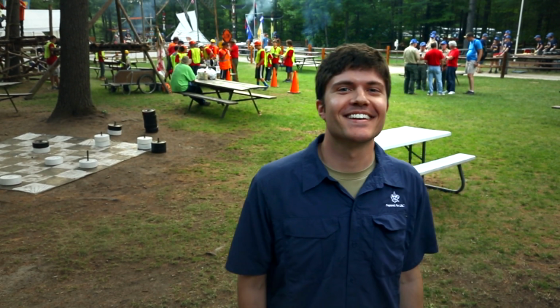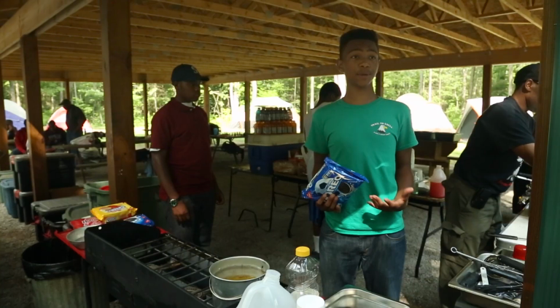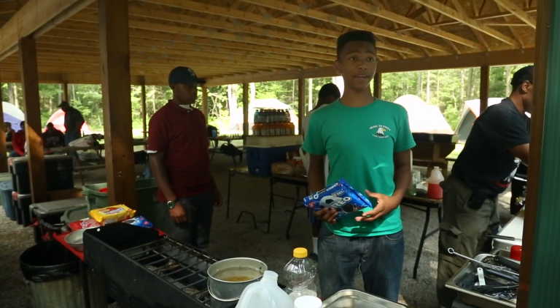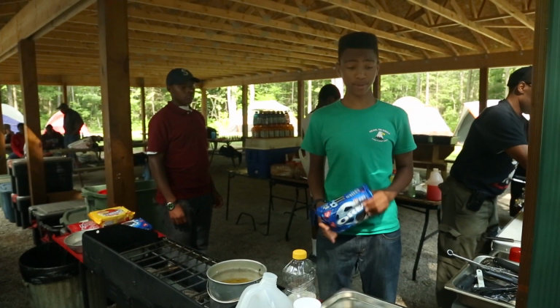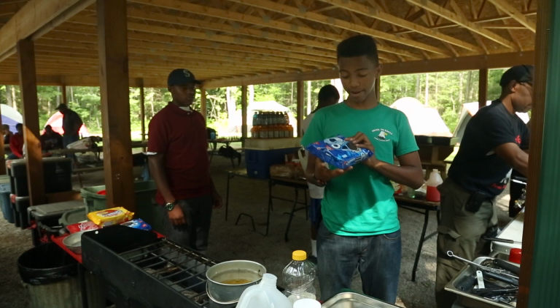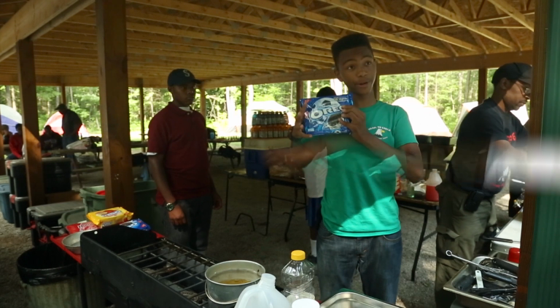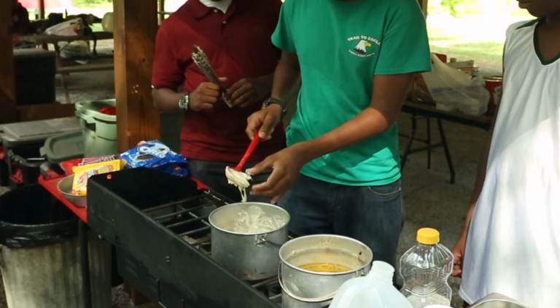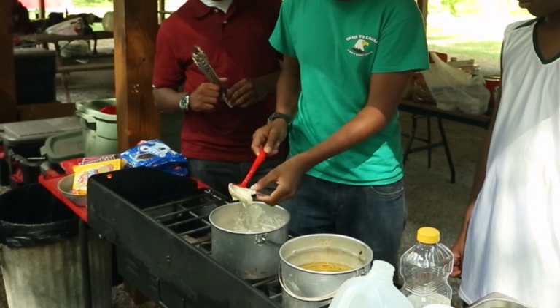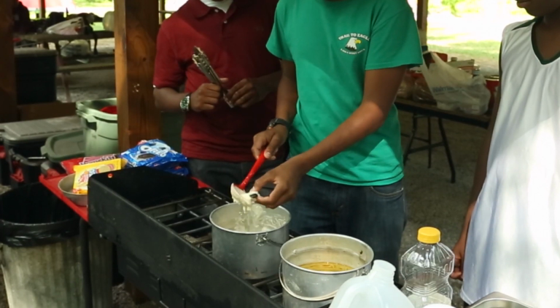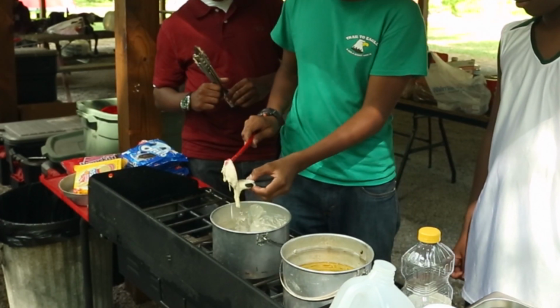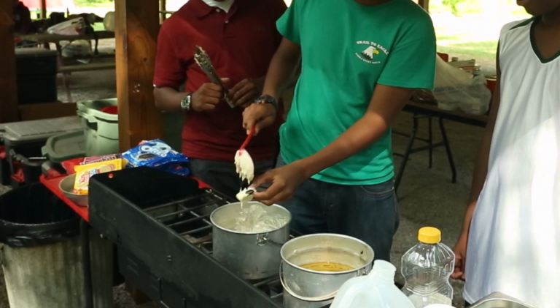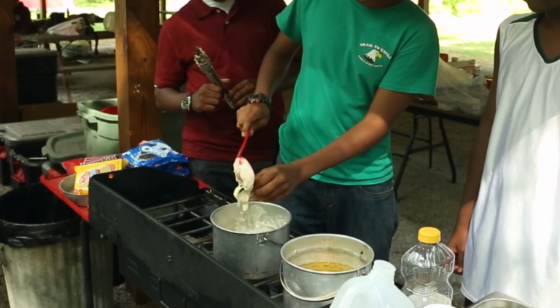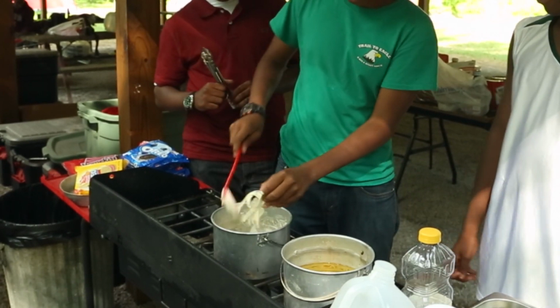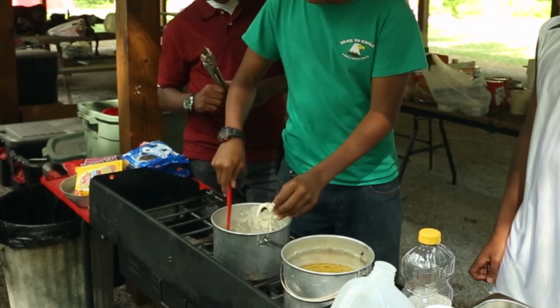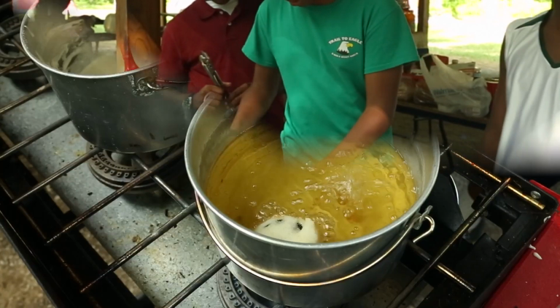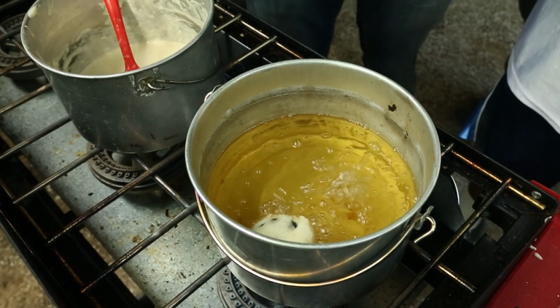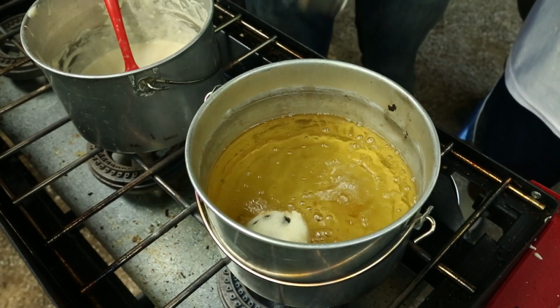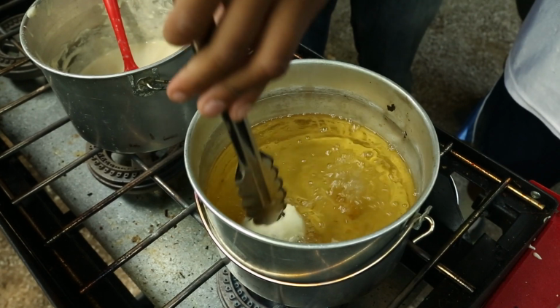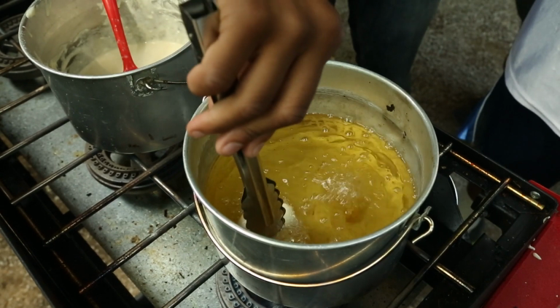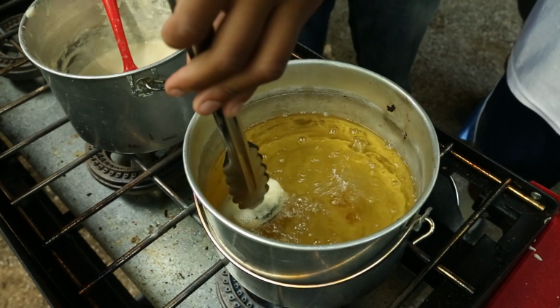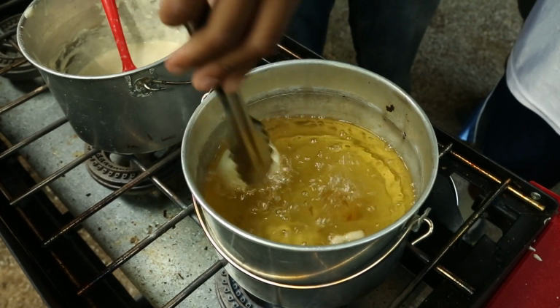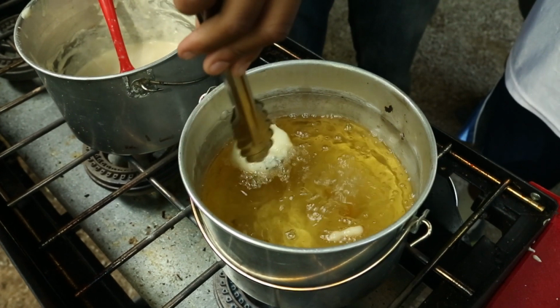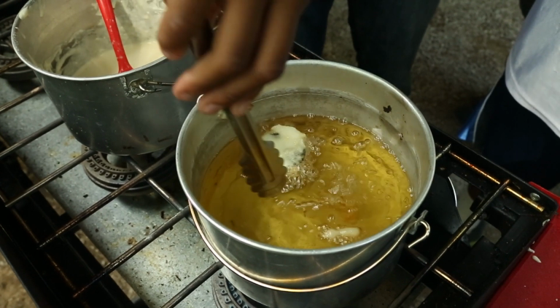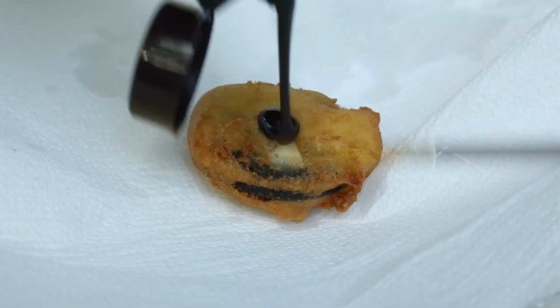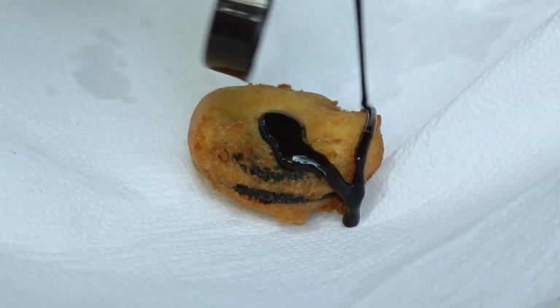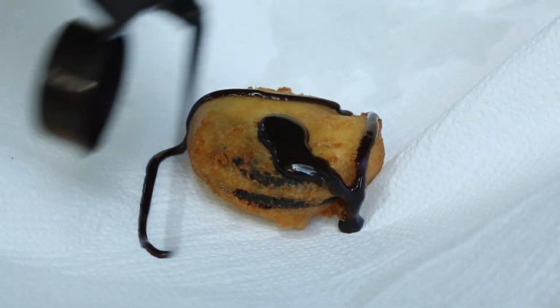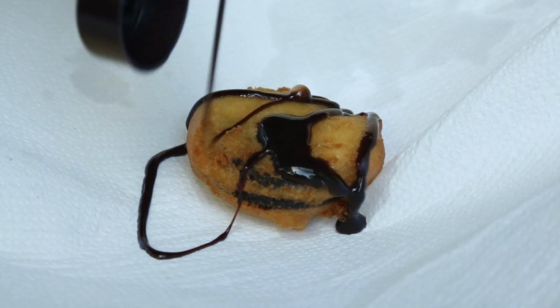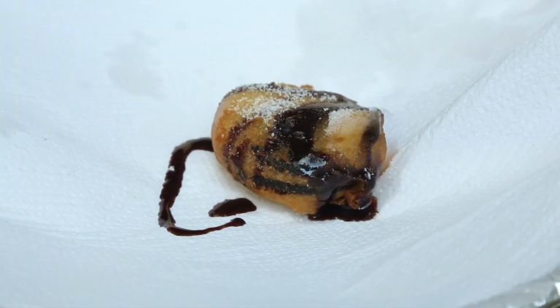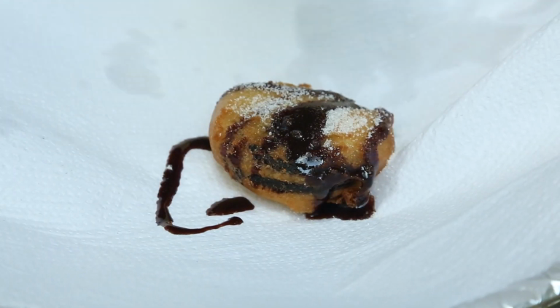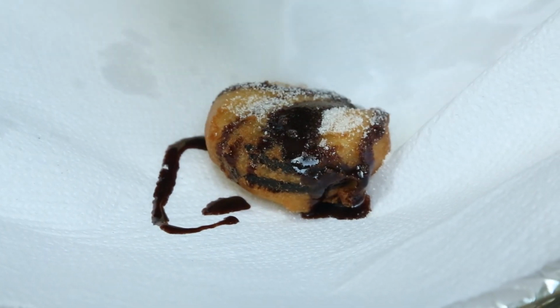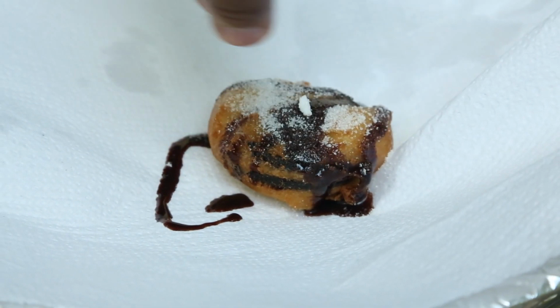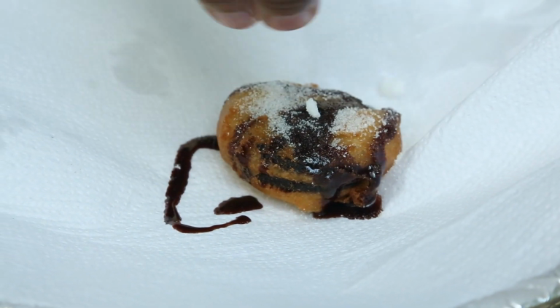For Beast Feast, we're going to be making some fried Oreos. Take the Oreos and dip them in some pancake mix. When you take them out of the pancake mix, you want to put them in some oil. You can put some chocolate syrup on it, some powdered sugar, whatever pleases you.